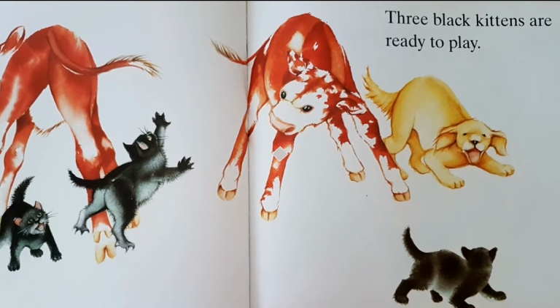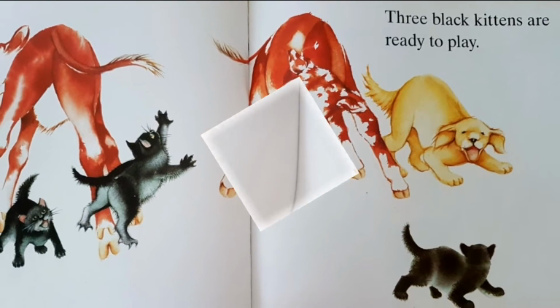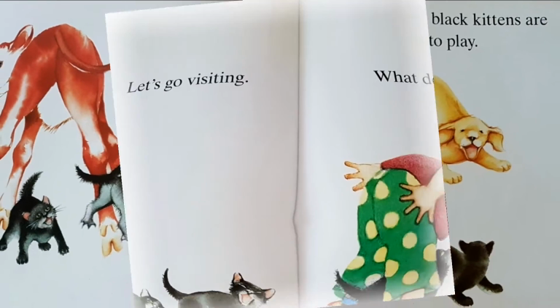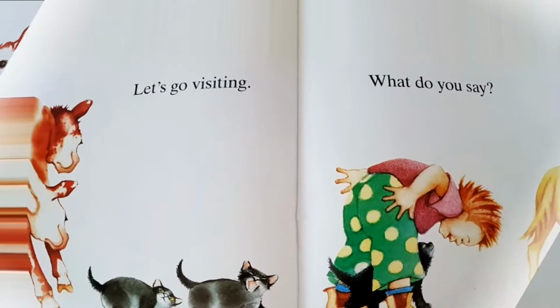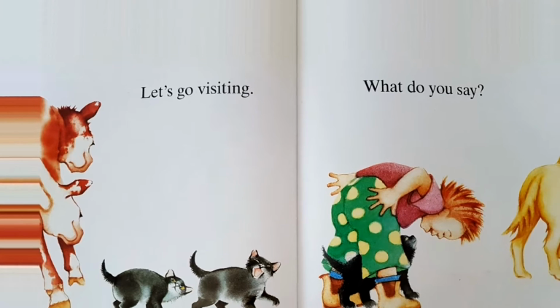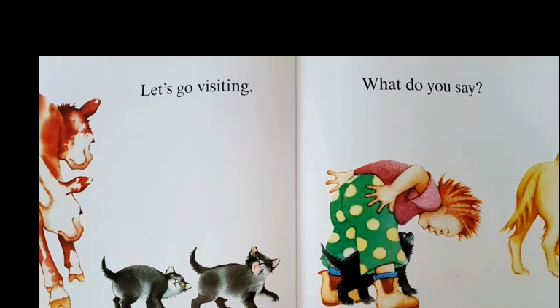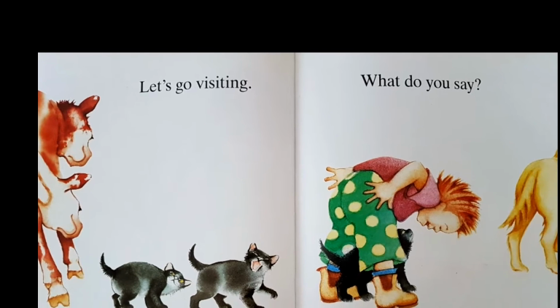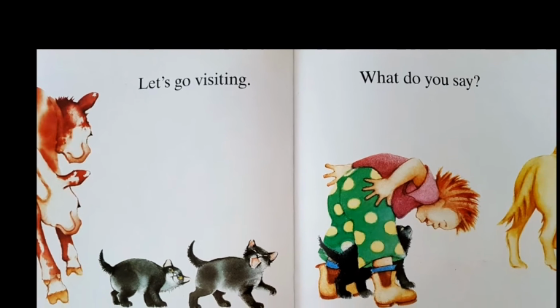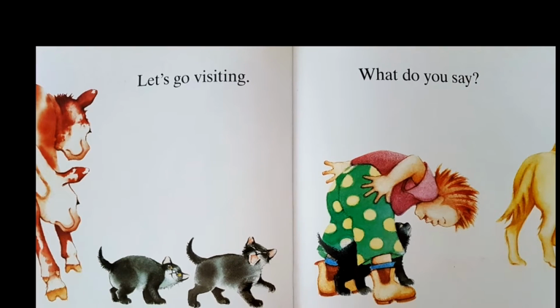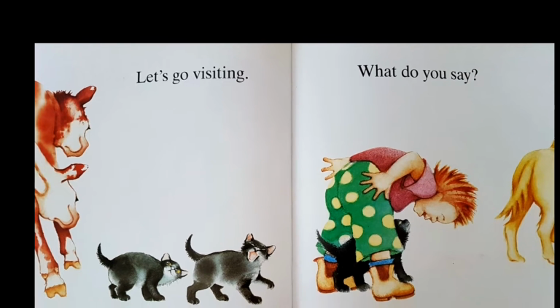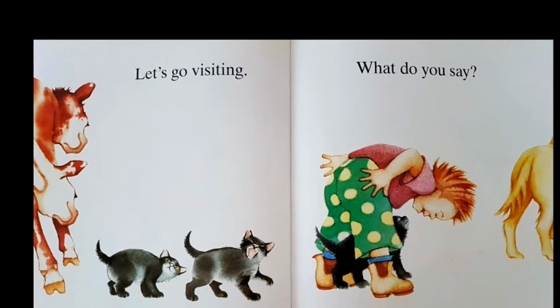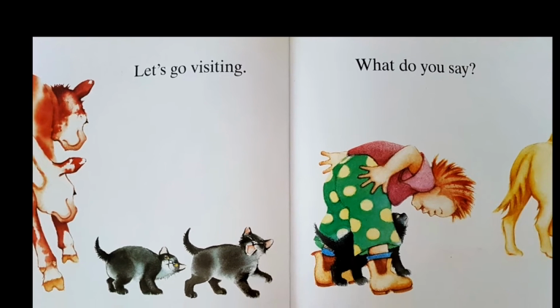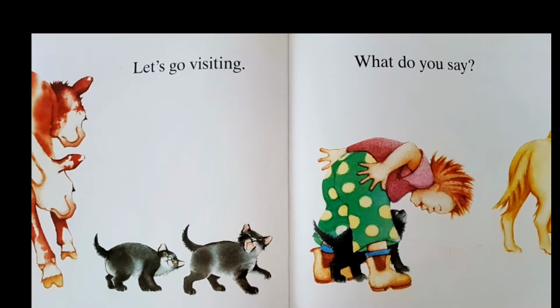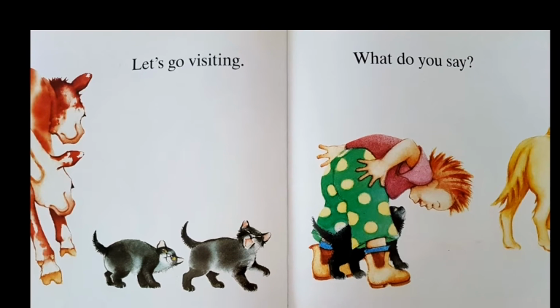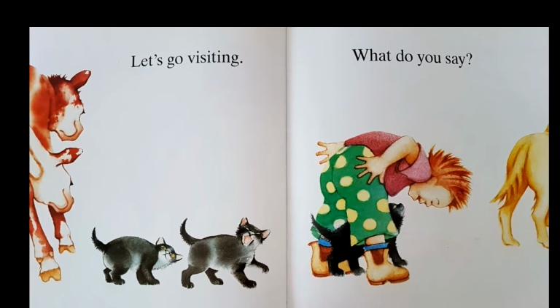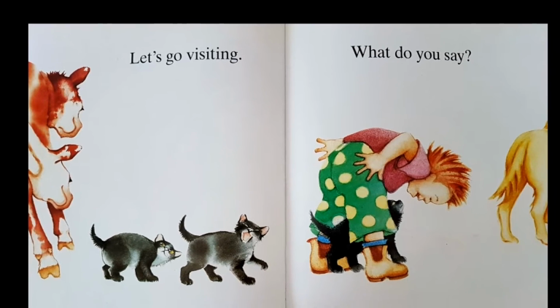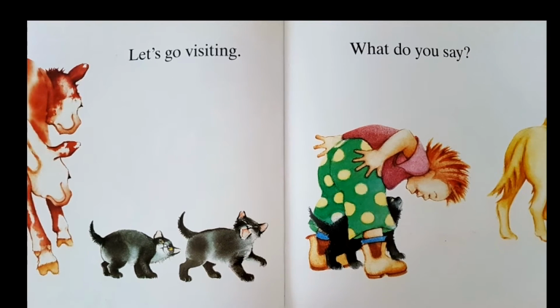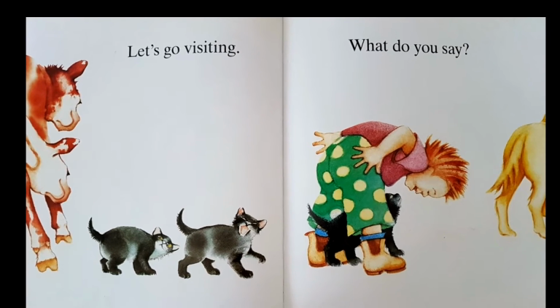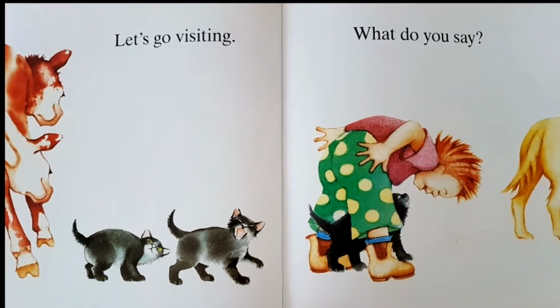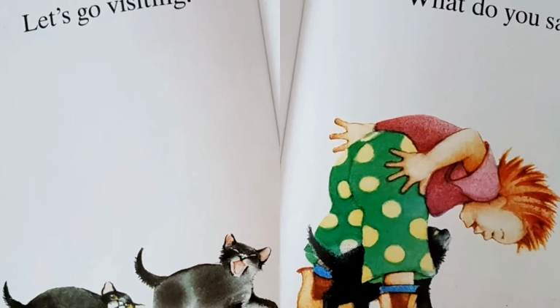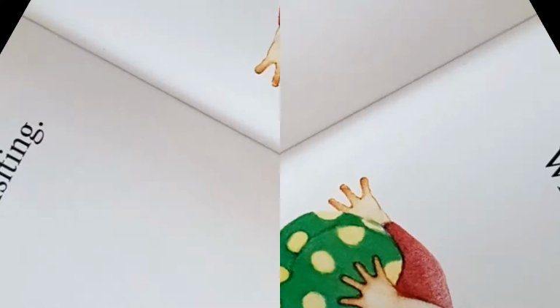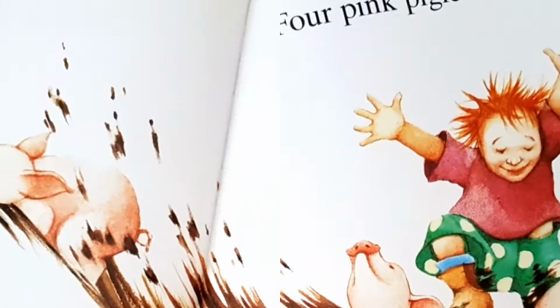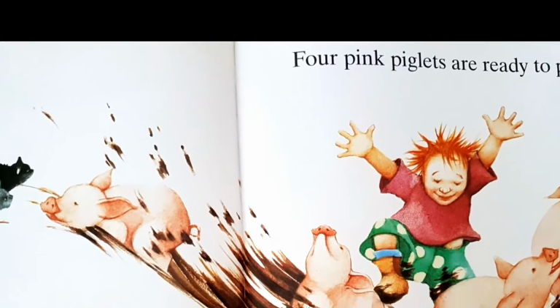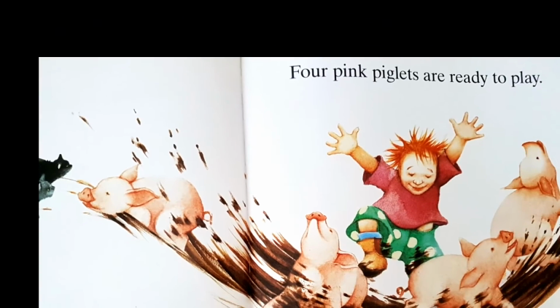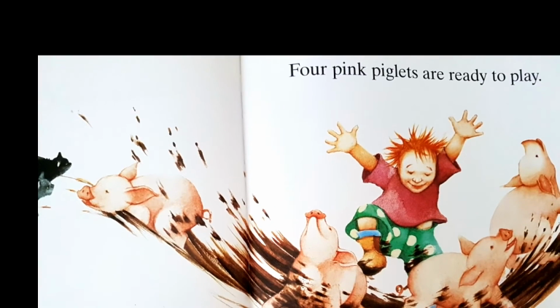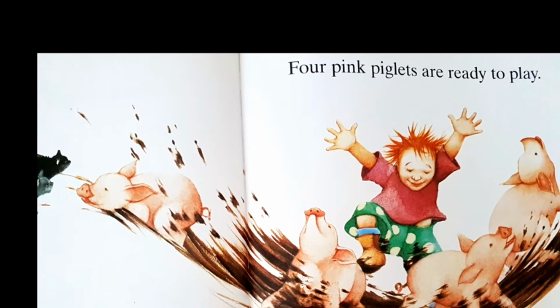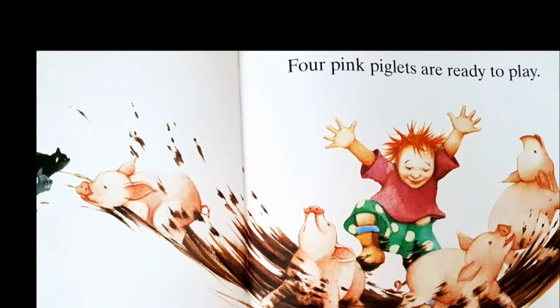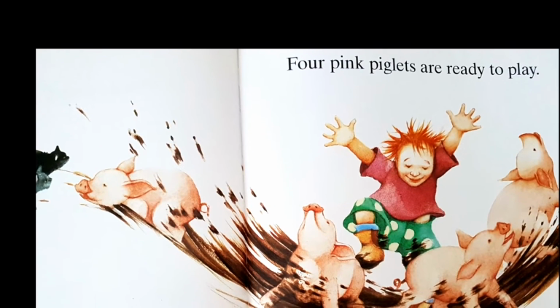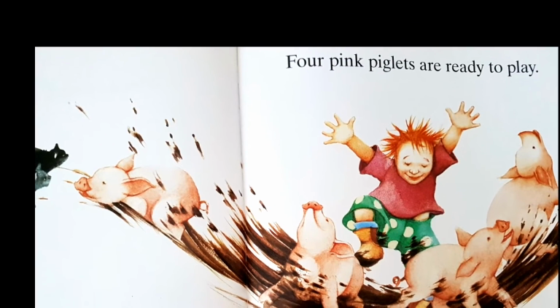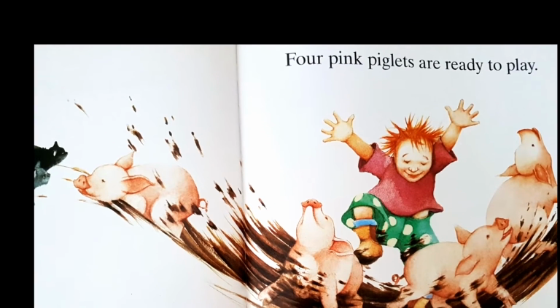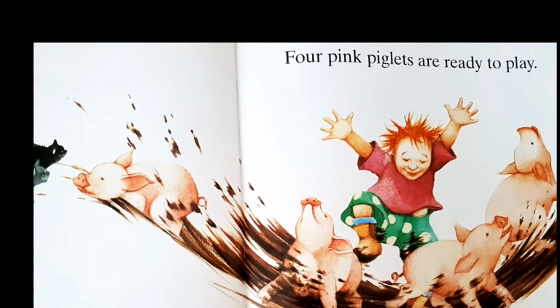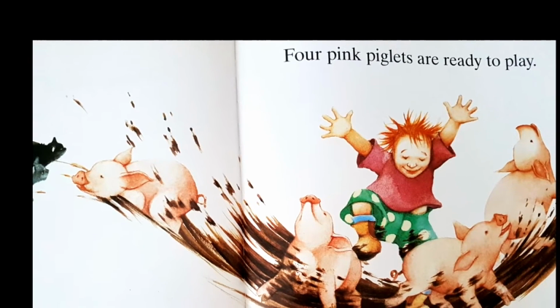Let's go visiting, what do you say? Four pink piglets are ready to play.